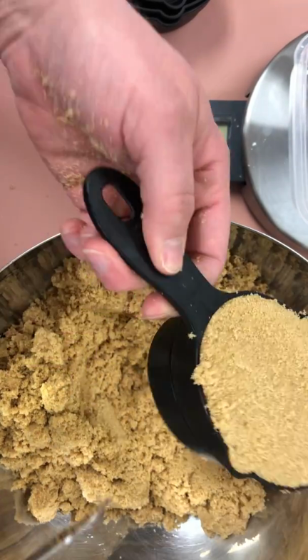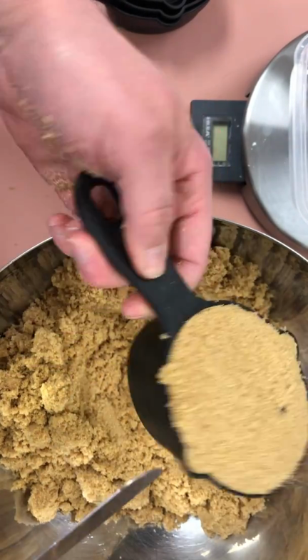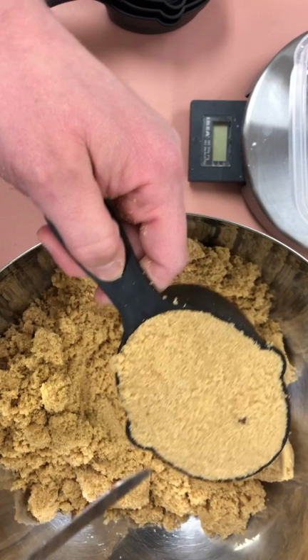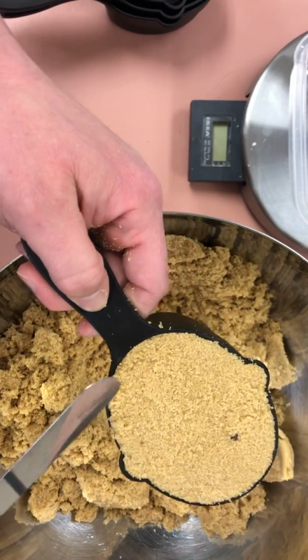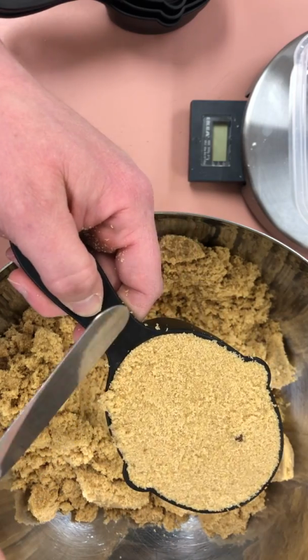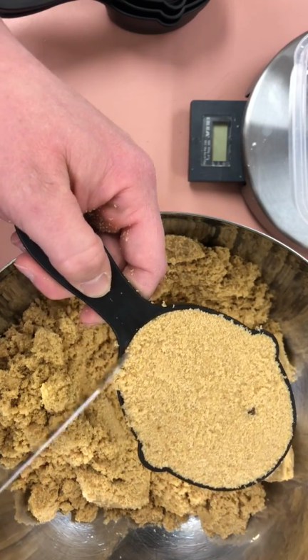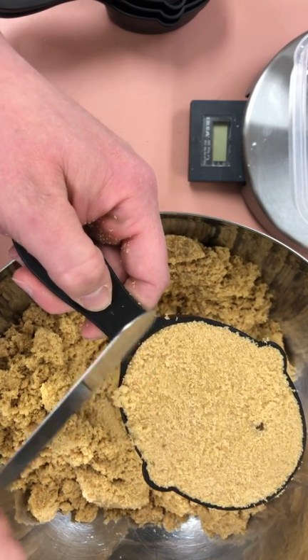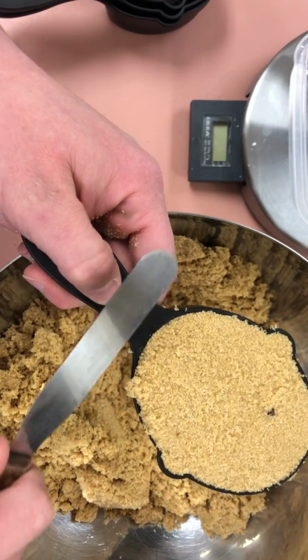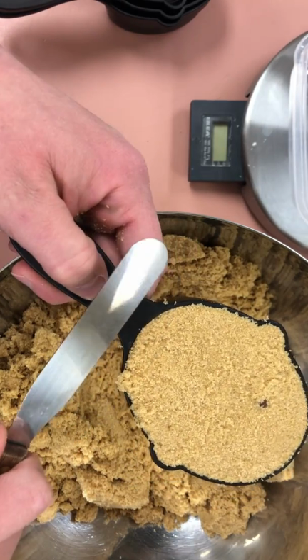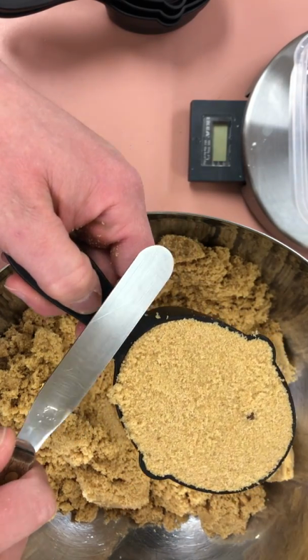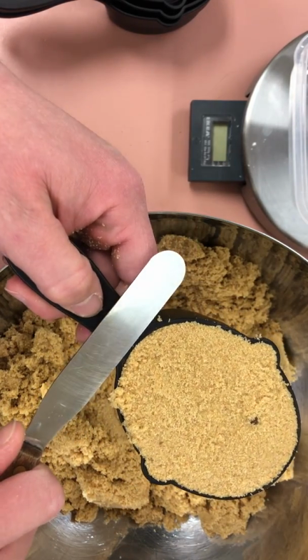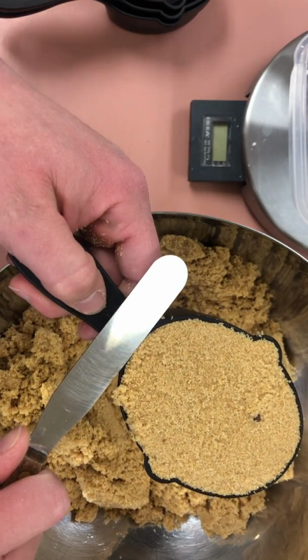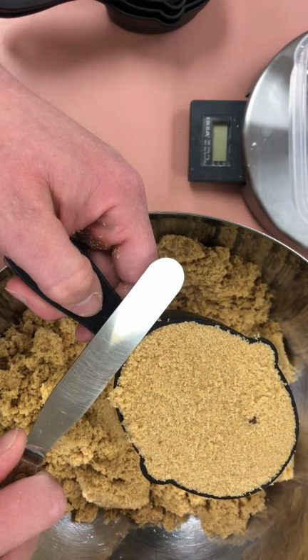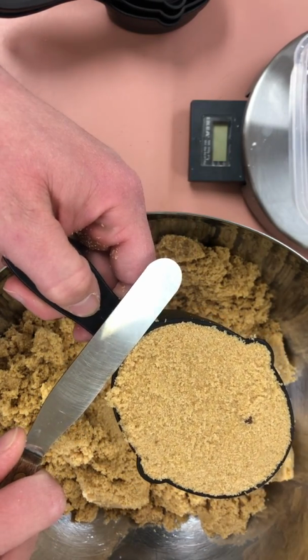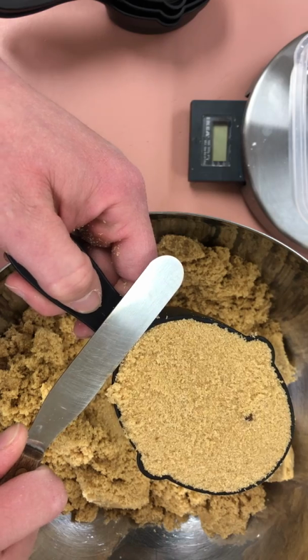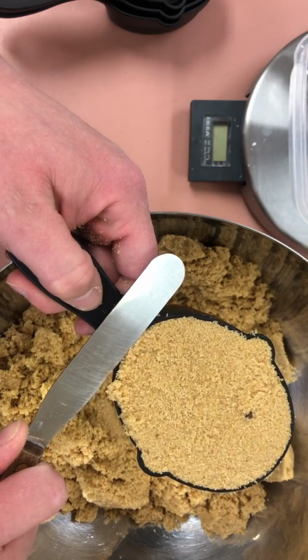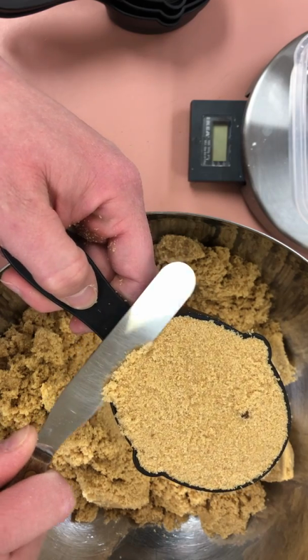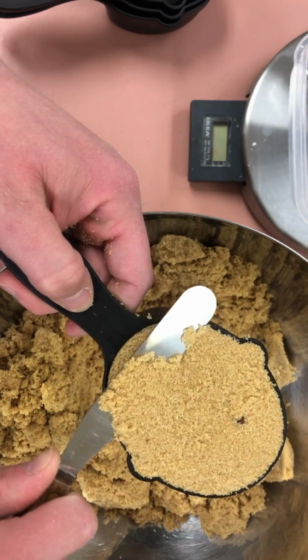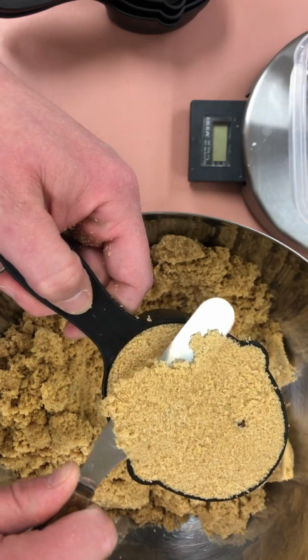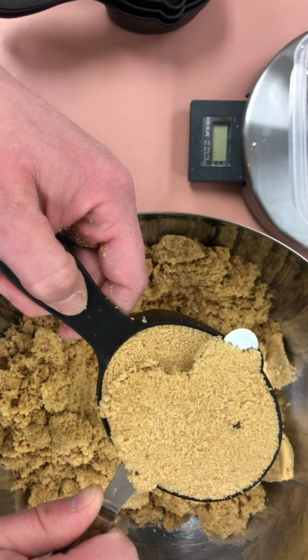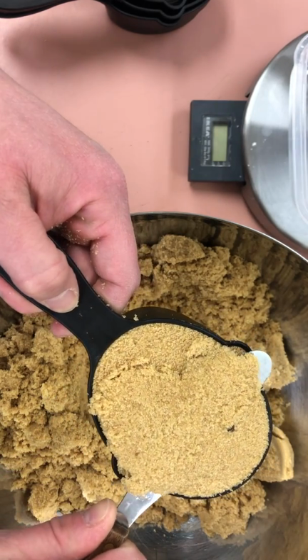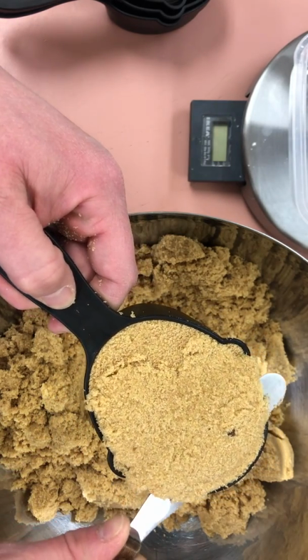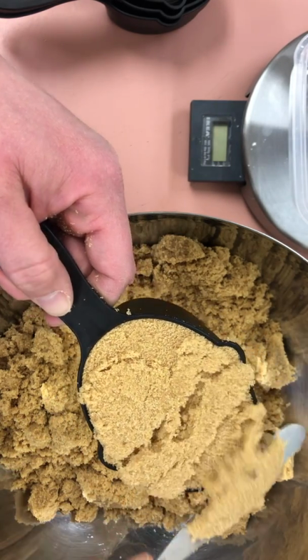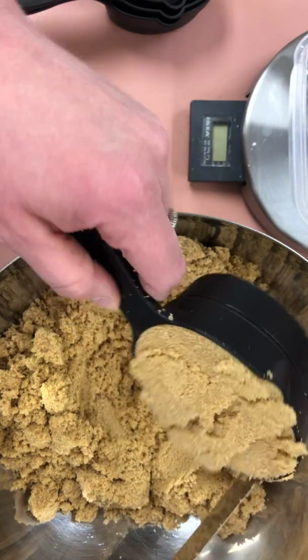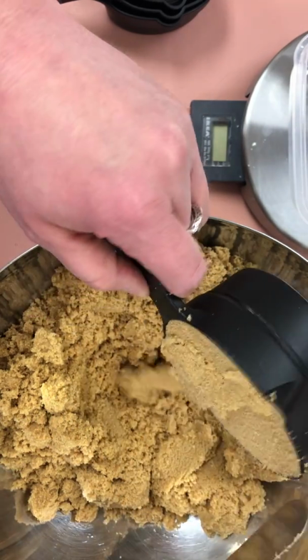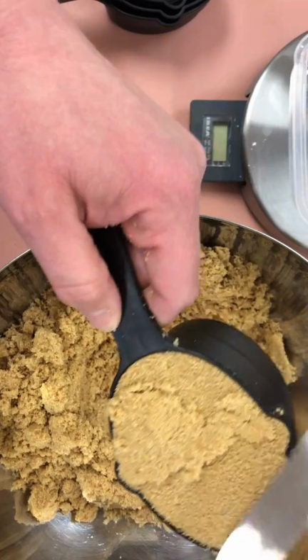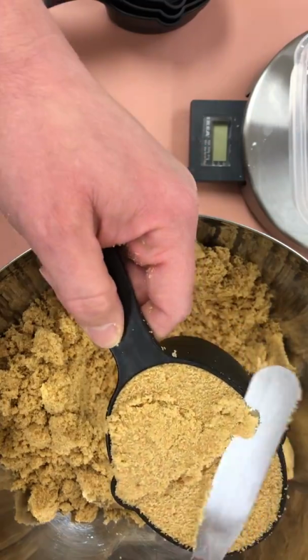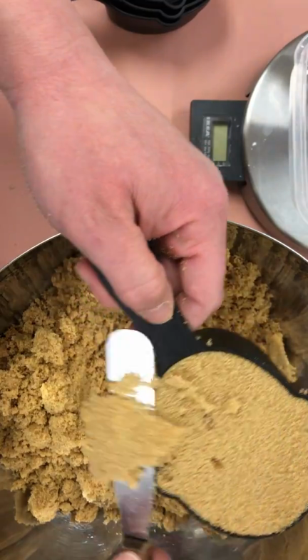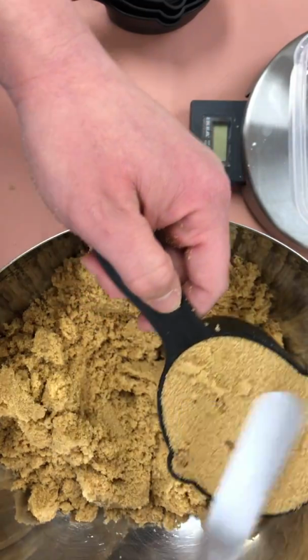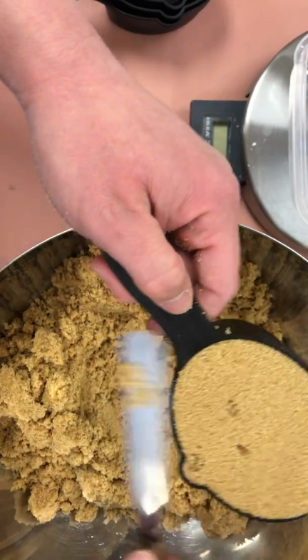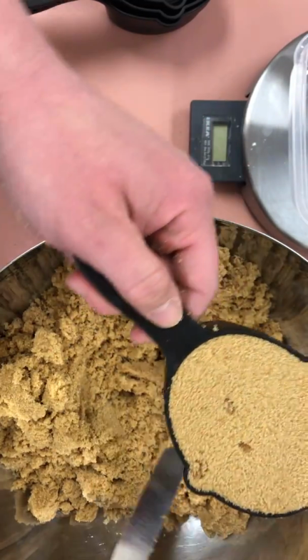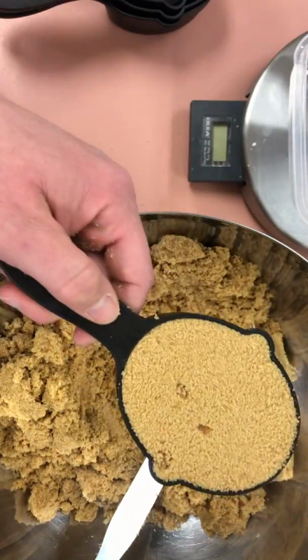Then, although it's not mounding like some of the other materials we will measure today, you do need to take your frosting spatula and scrape over the top and make sure that all of that falls back into the bowl.